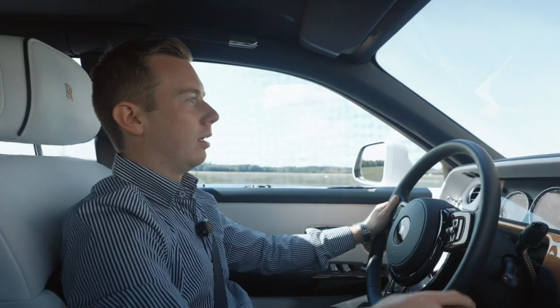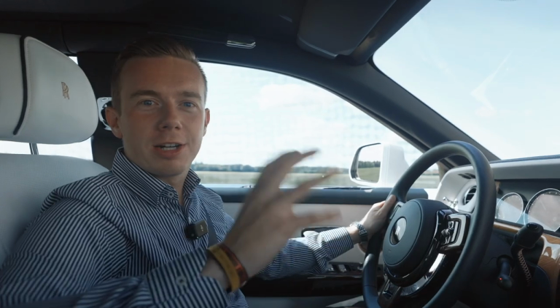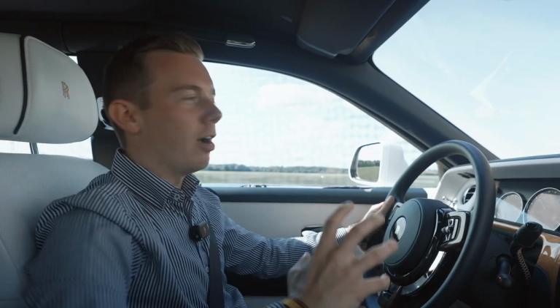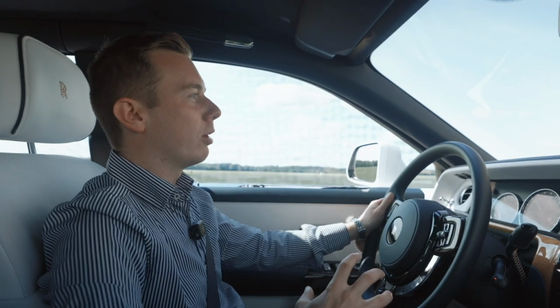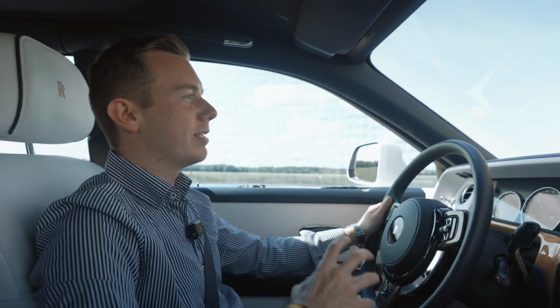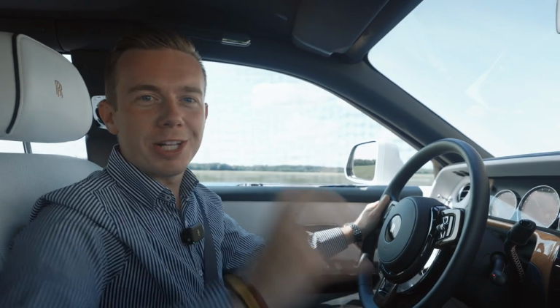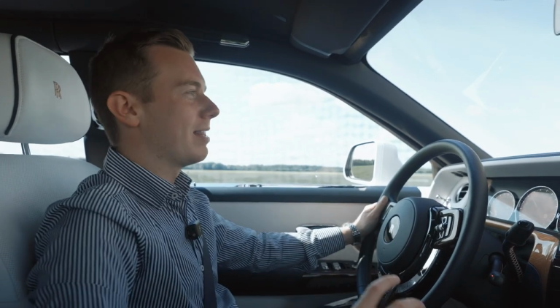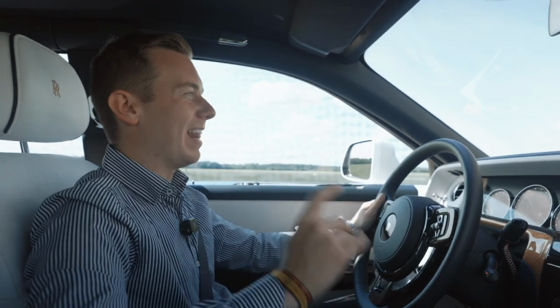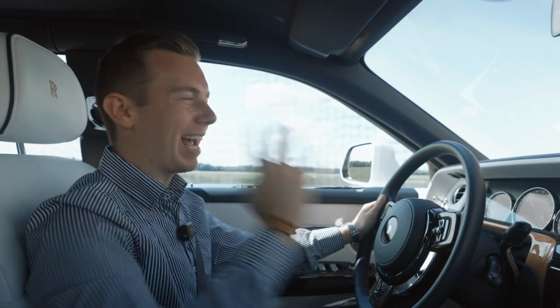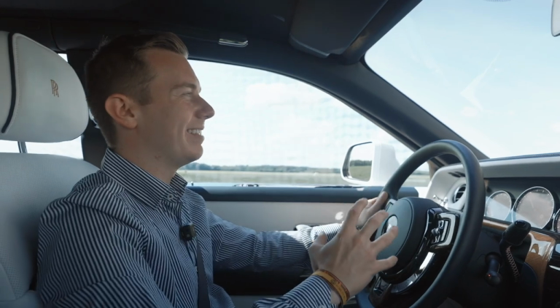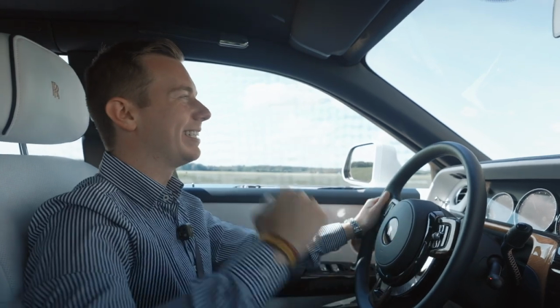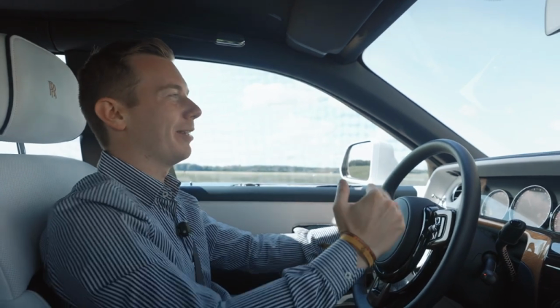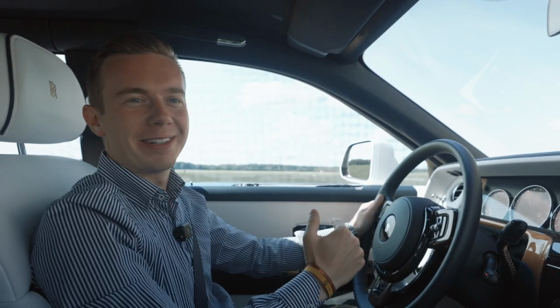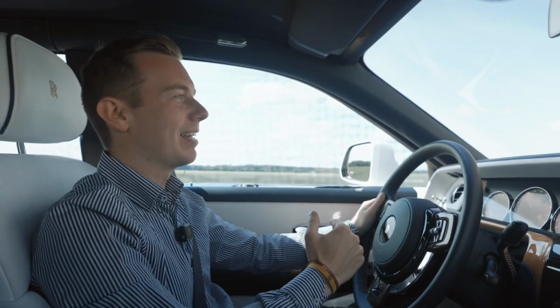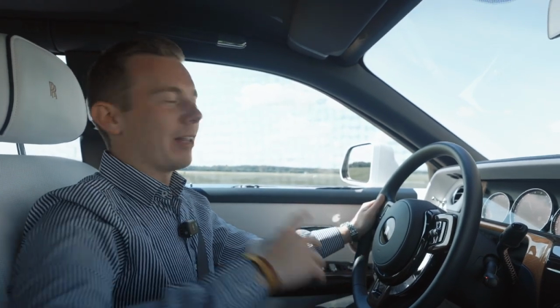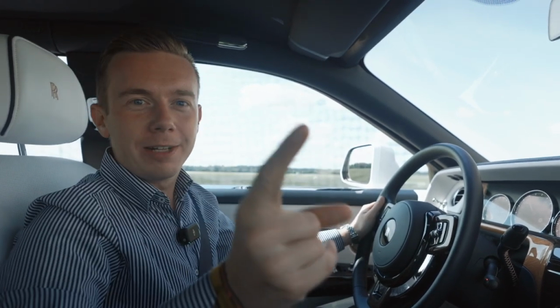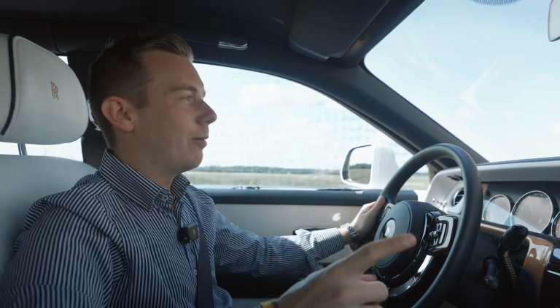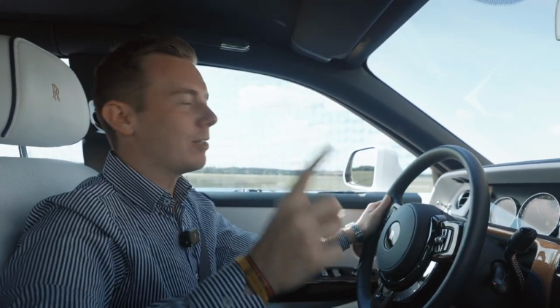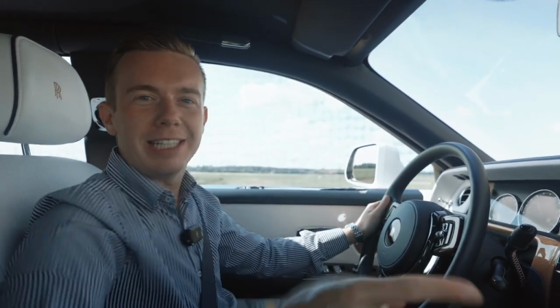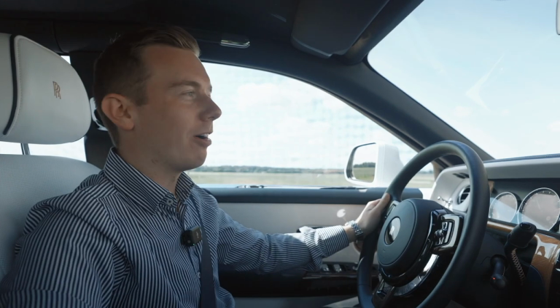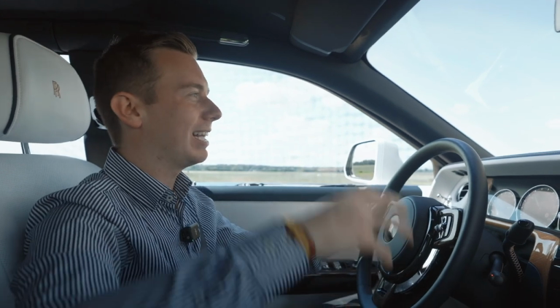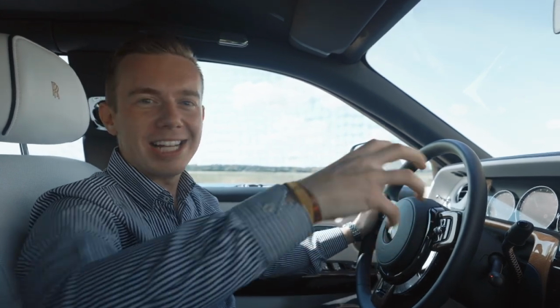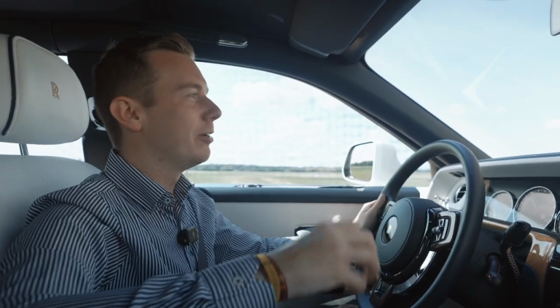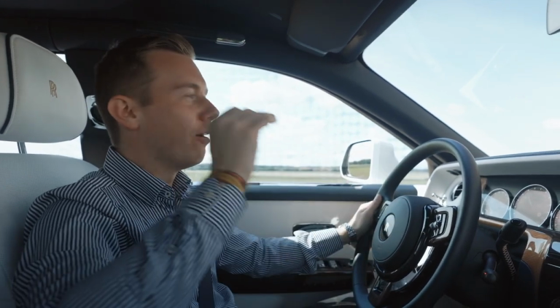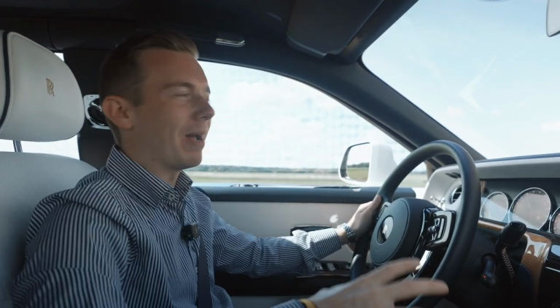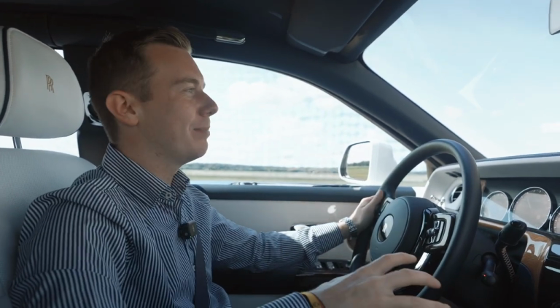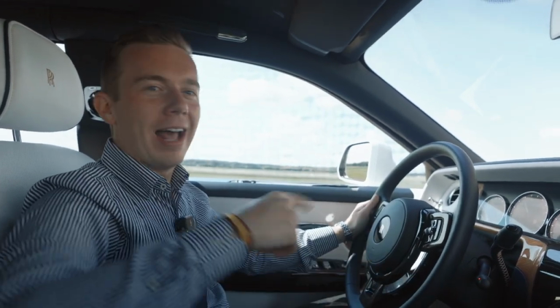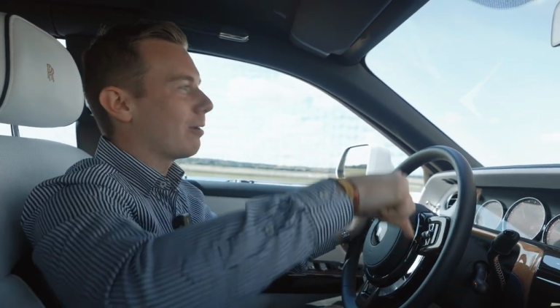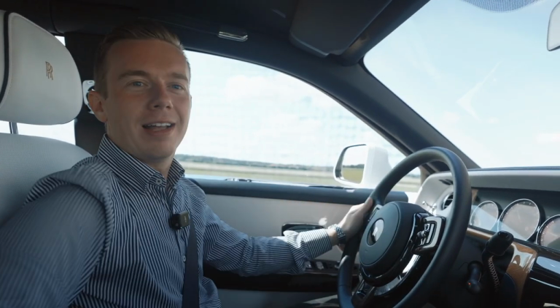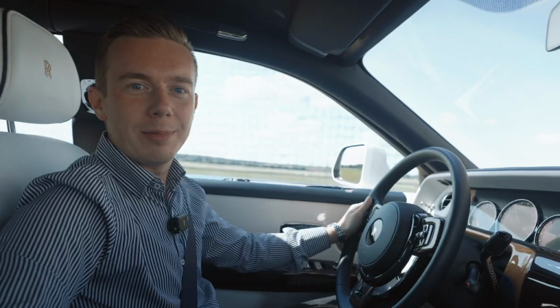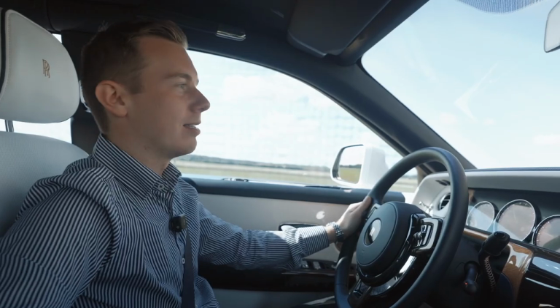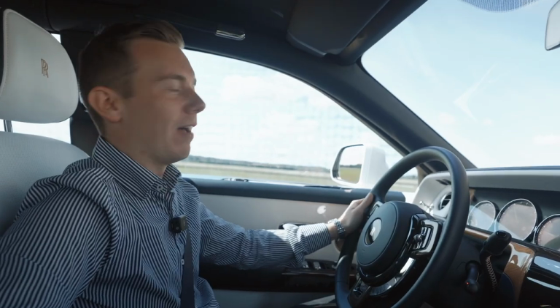Currently on board of this huge and tremendous Phantom 2nd Series — incredible feeling on the road. But first things first, we have to pull over so I can show you the full spec in depth and all around this tremendous Phantom.